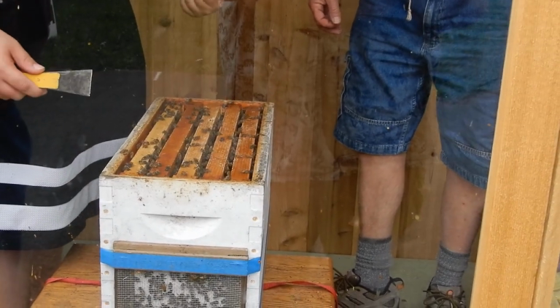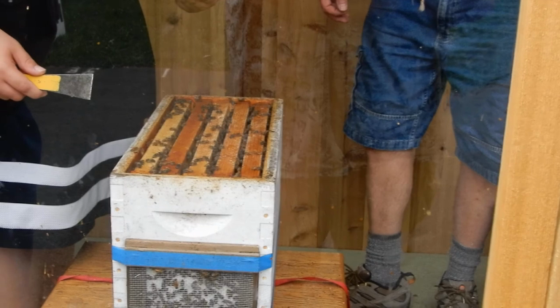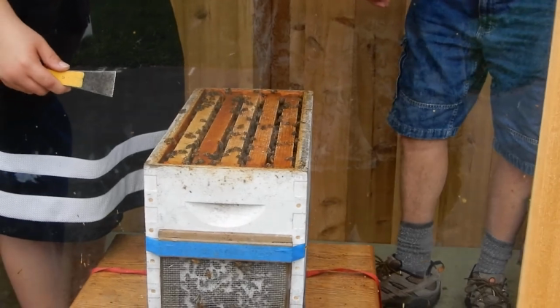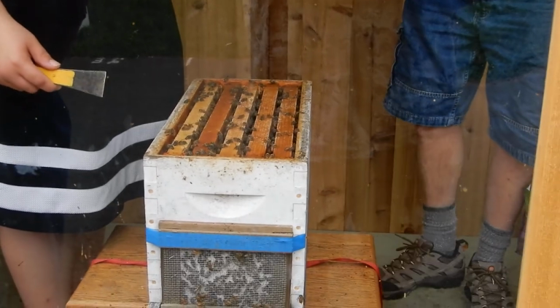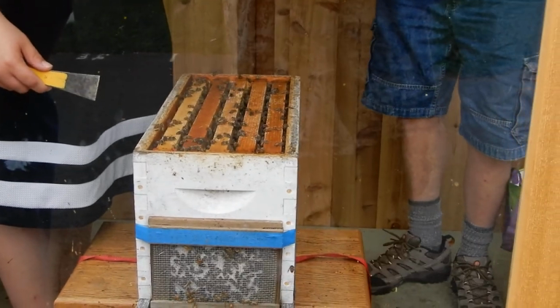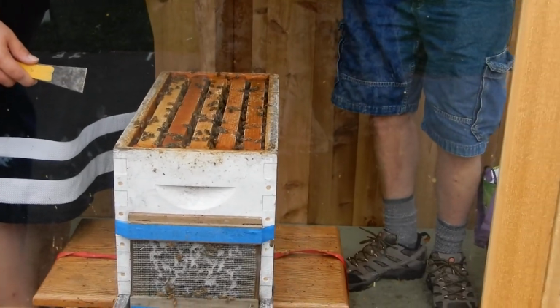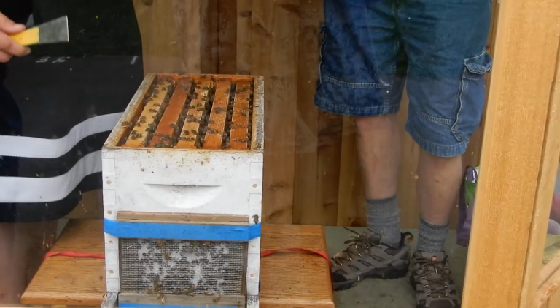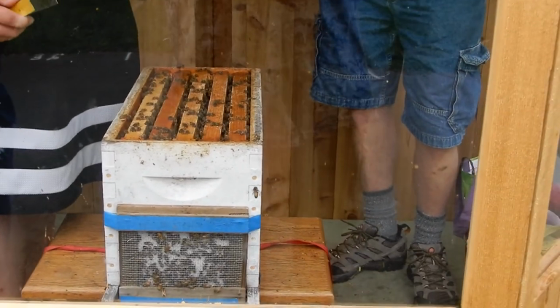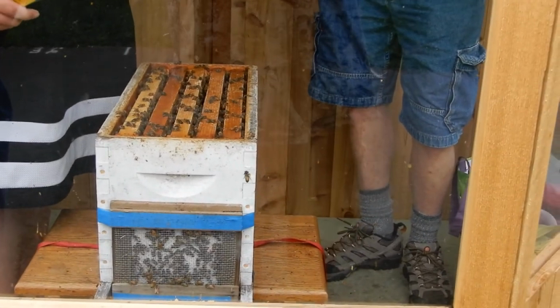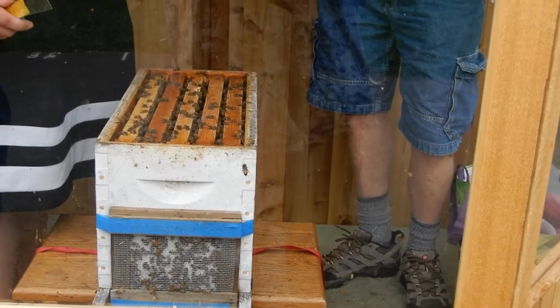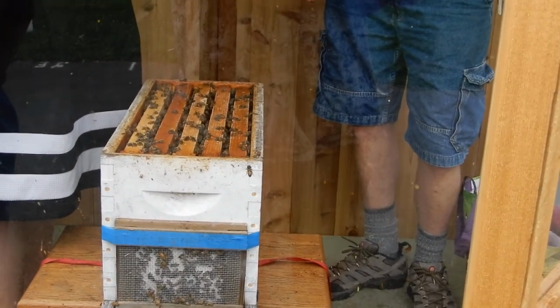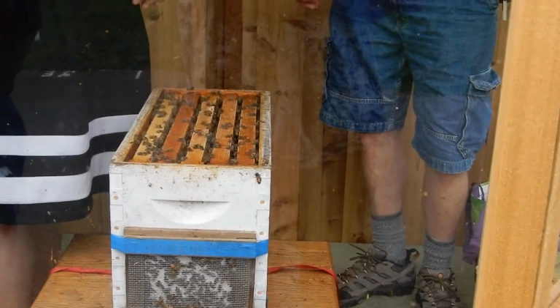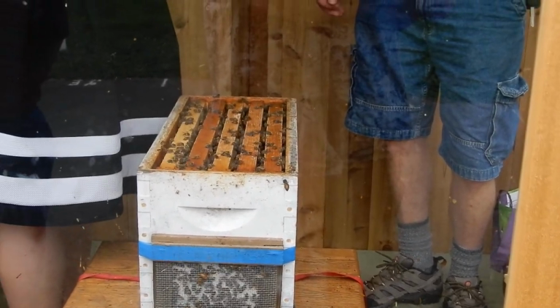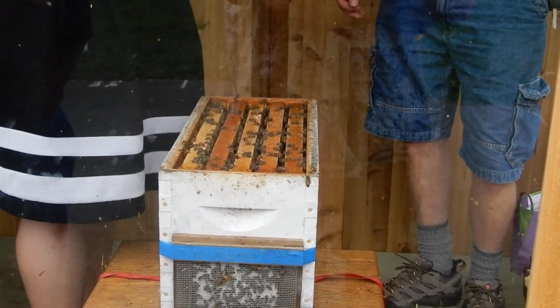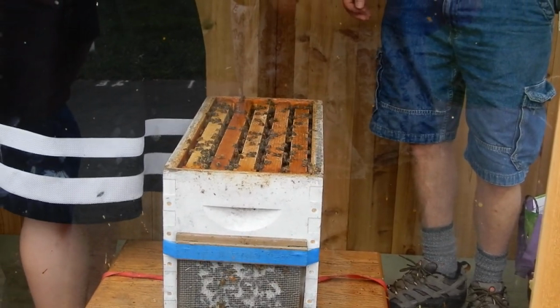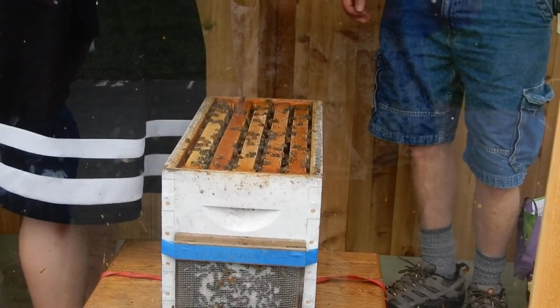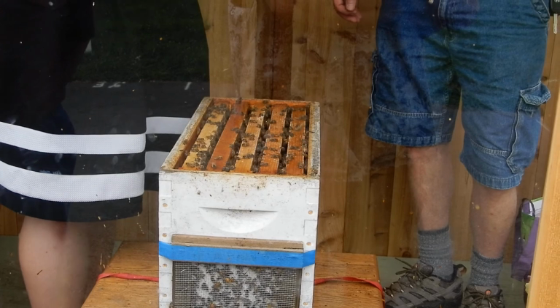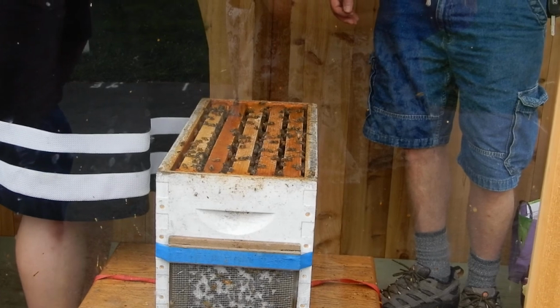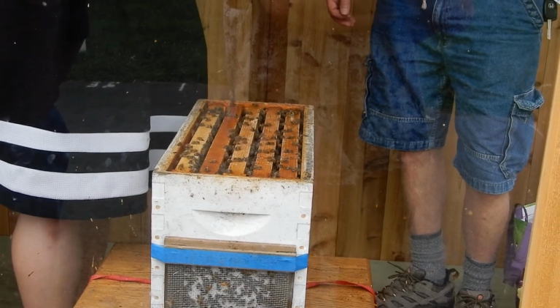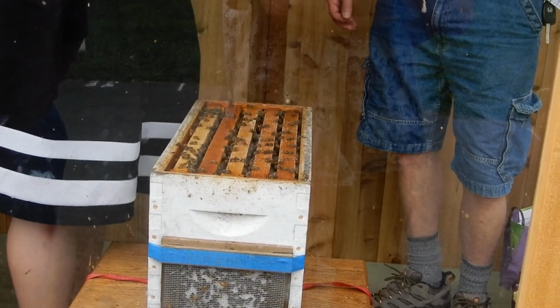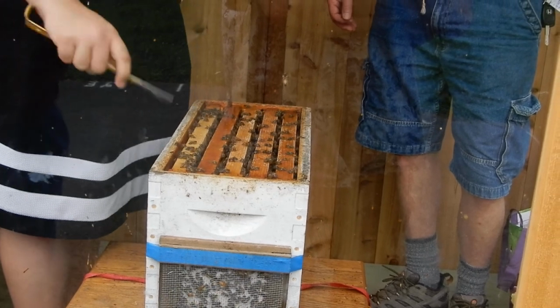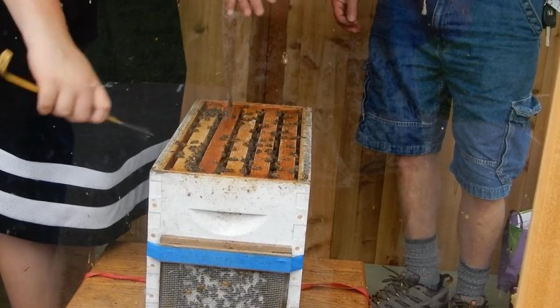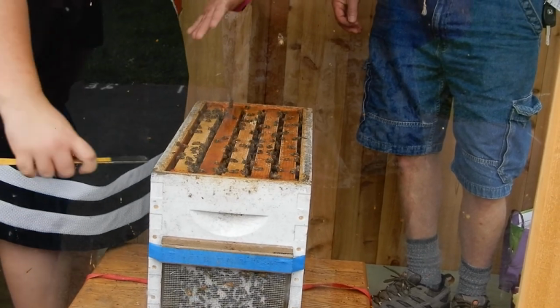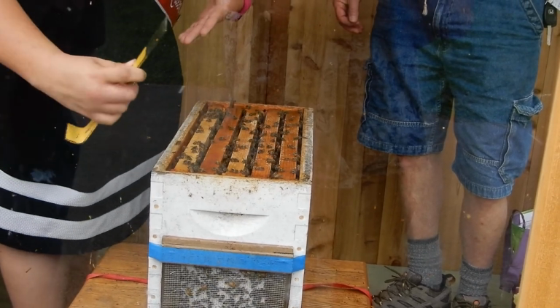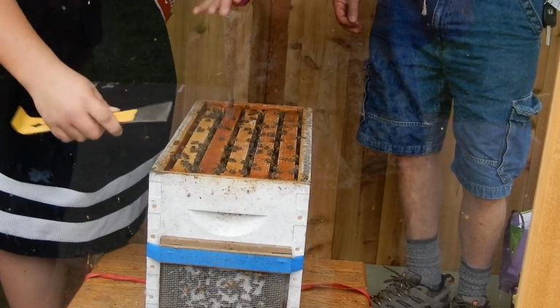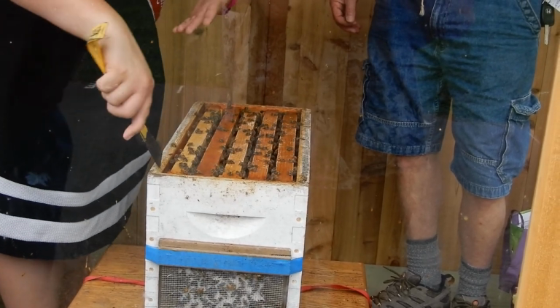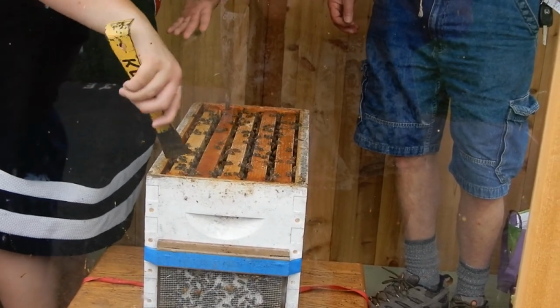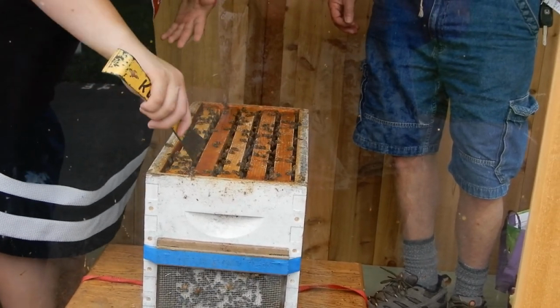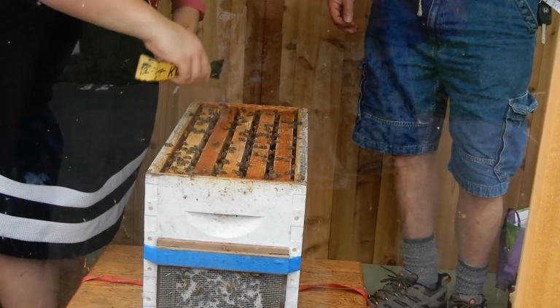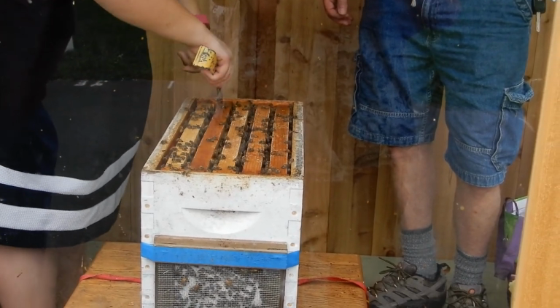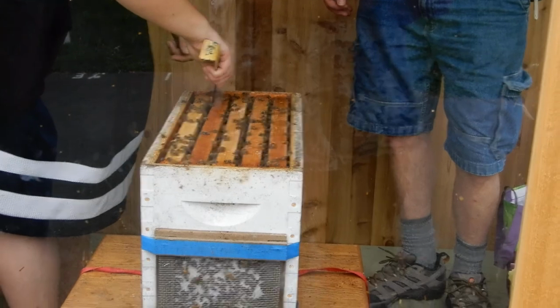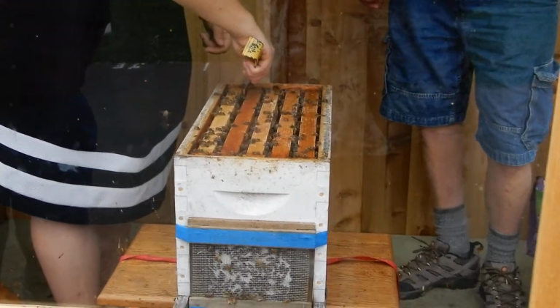Bees go to plants and they collect plant resin — a sticky sap material. What they do is they glue everything together, so we literally have to use this hive tool to pry apart the frames.